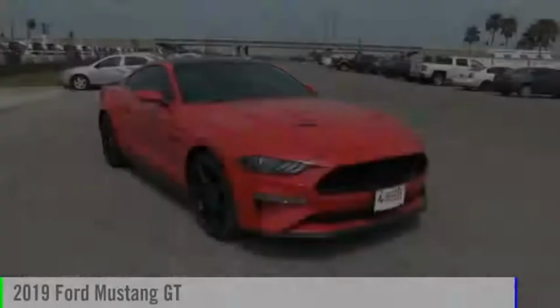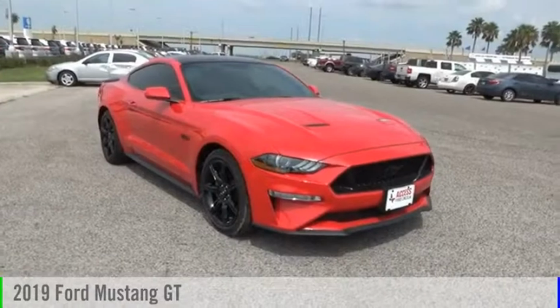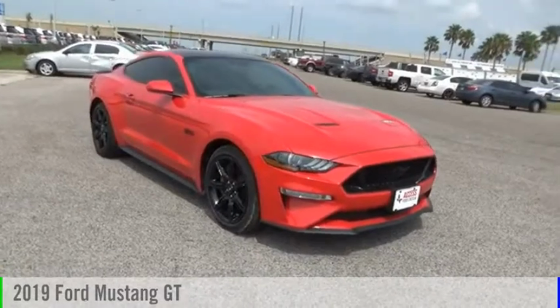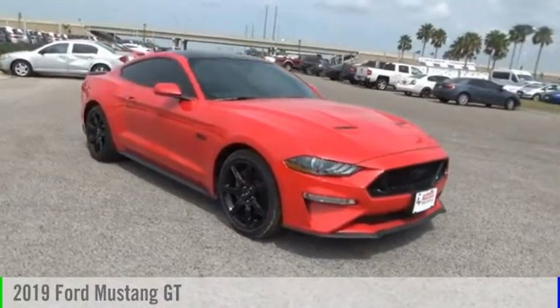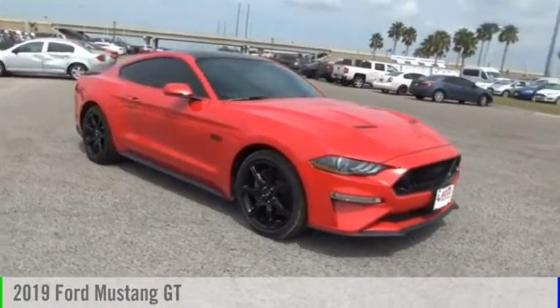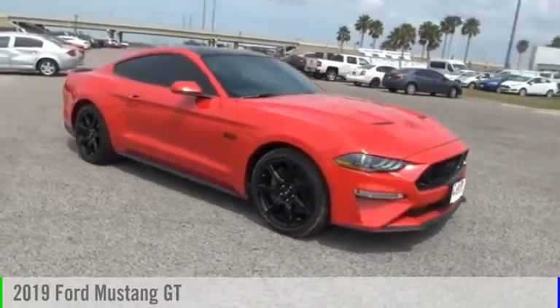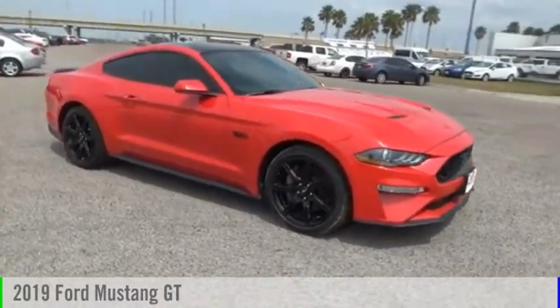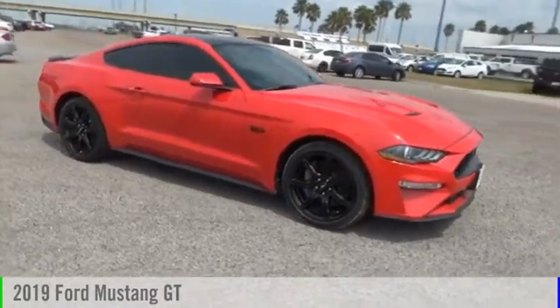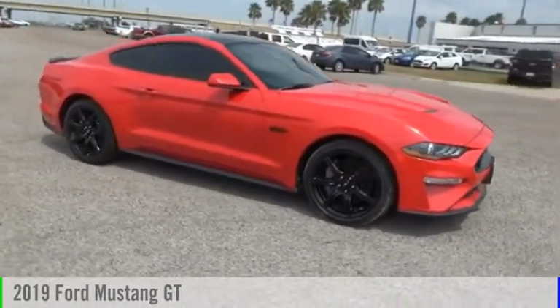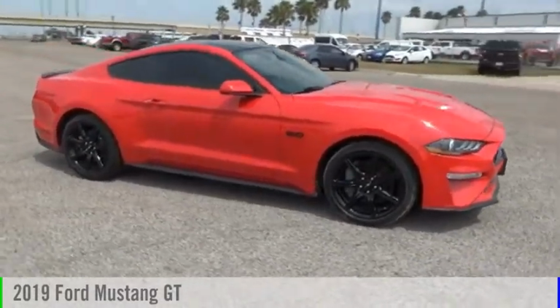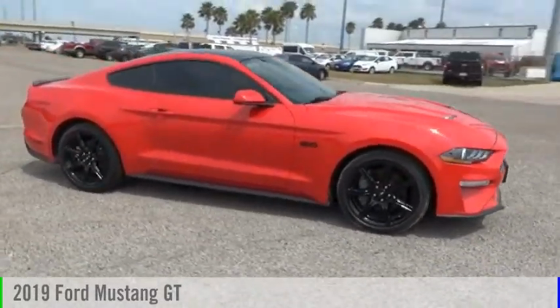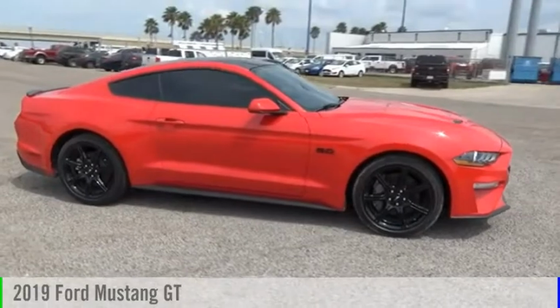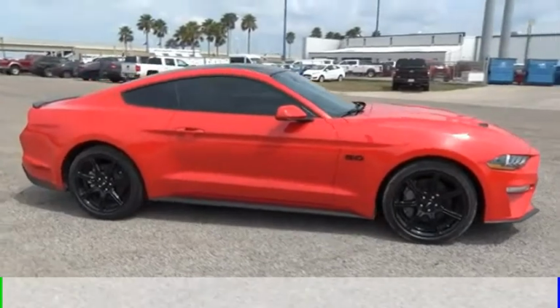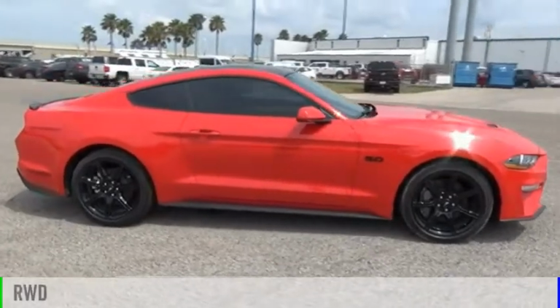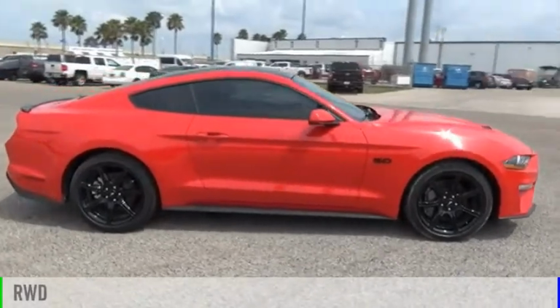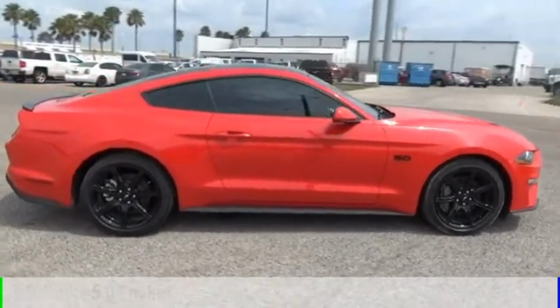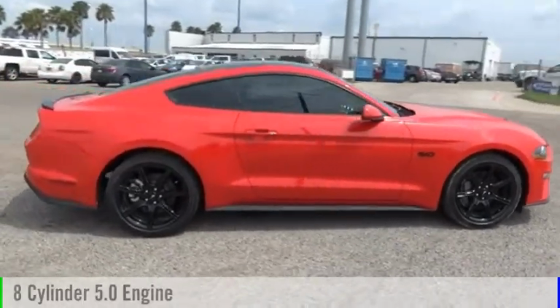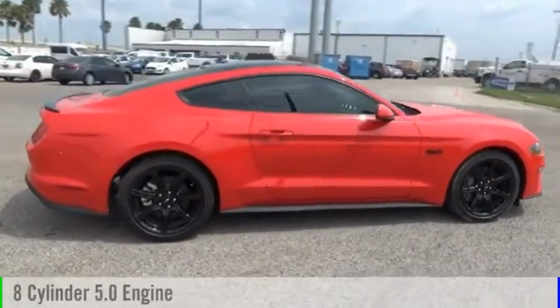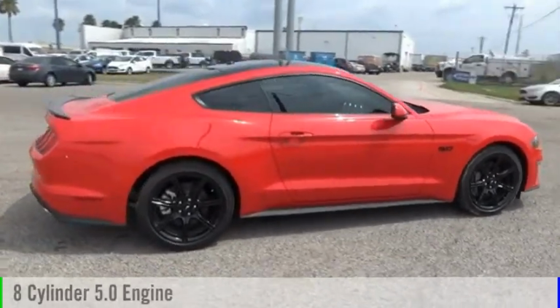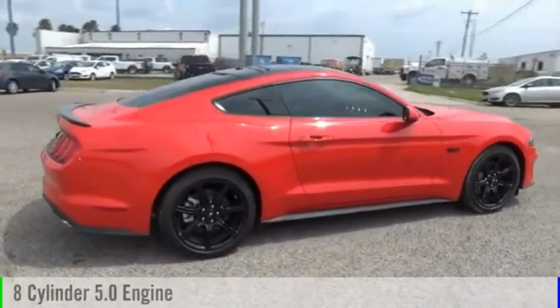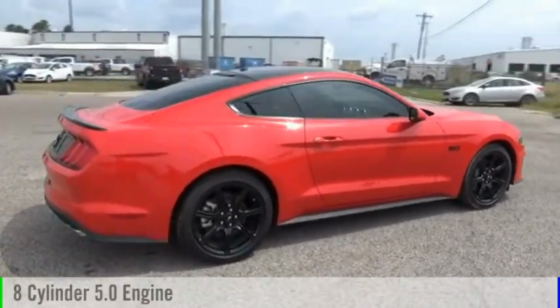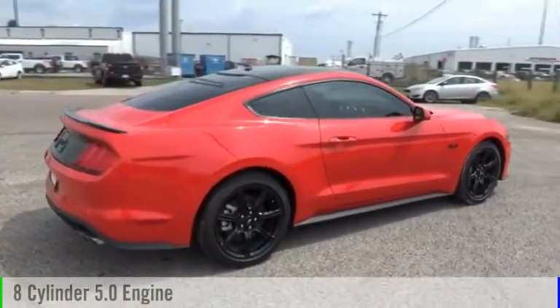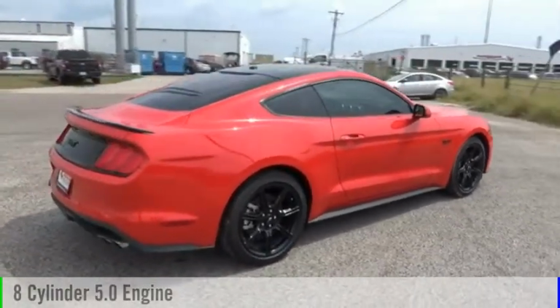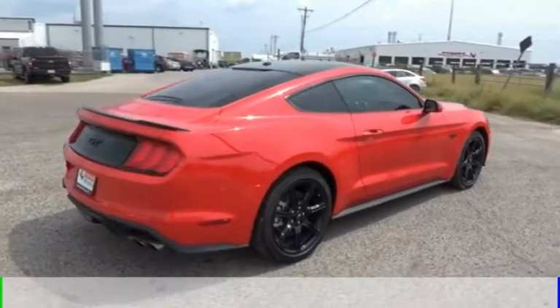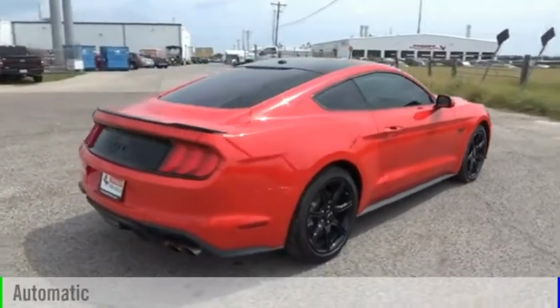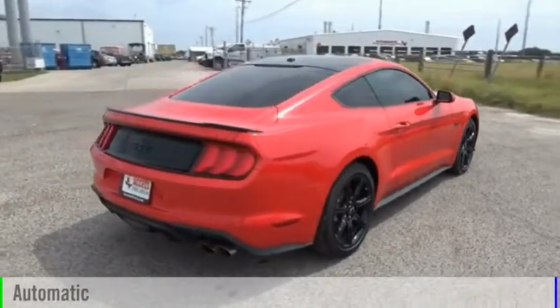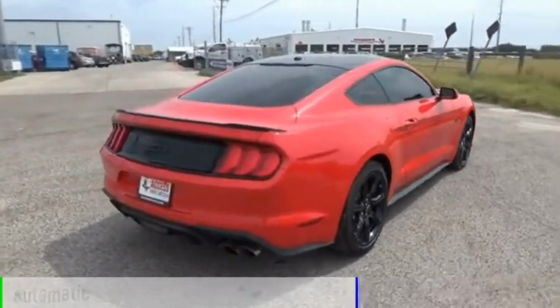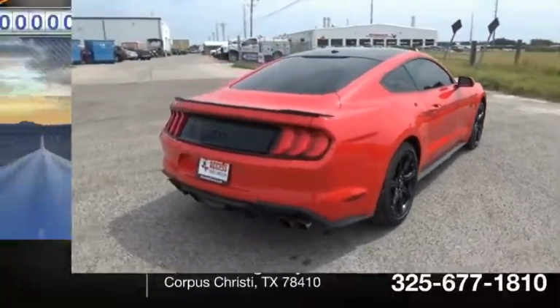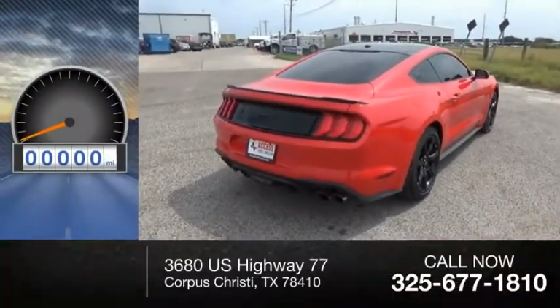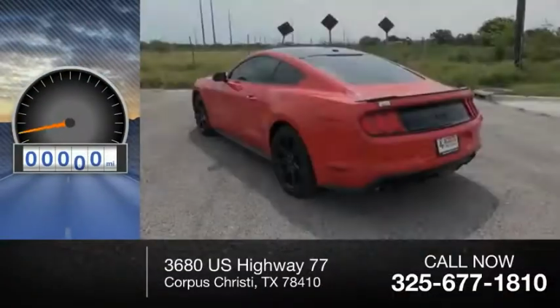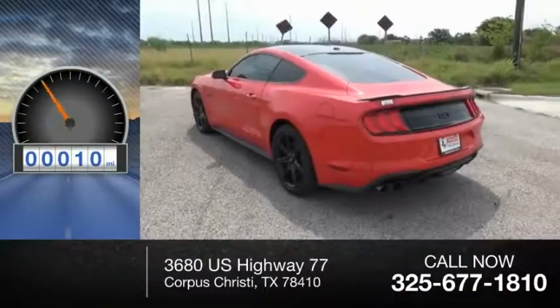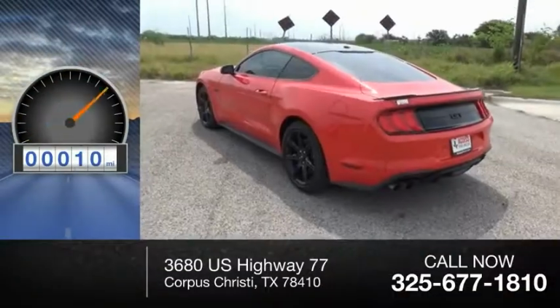You are going to love the 2019 Mustang. This vehicle is powered by a rear-wheel drive, 8-cylinder, 5.0-liter engine, and comes with an automatic transmission. This vehicle has less than 100 miles.